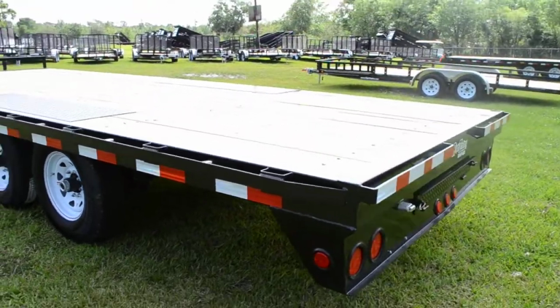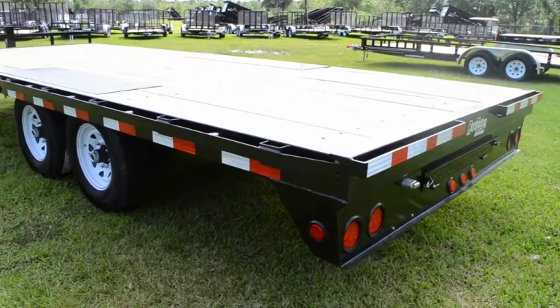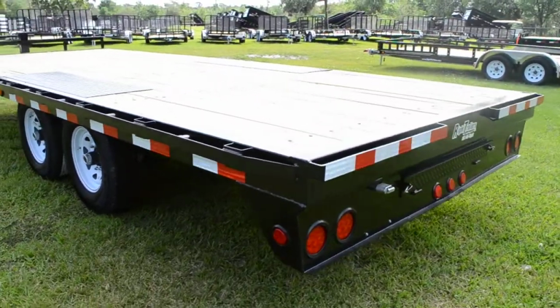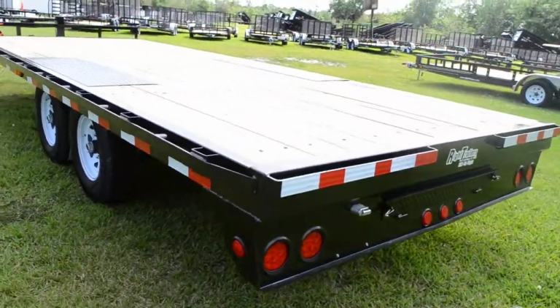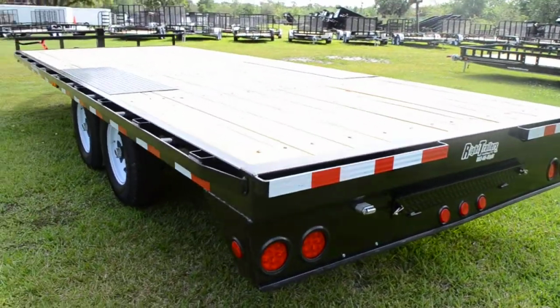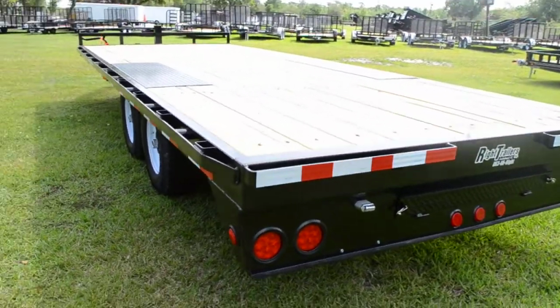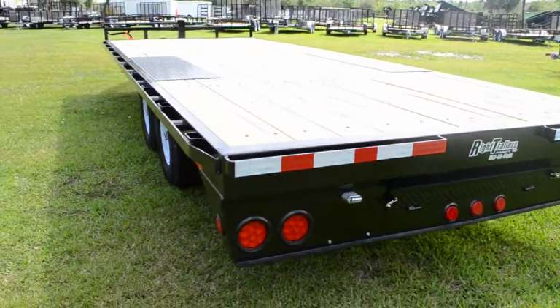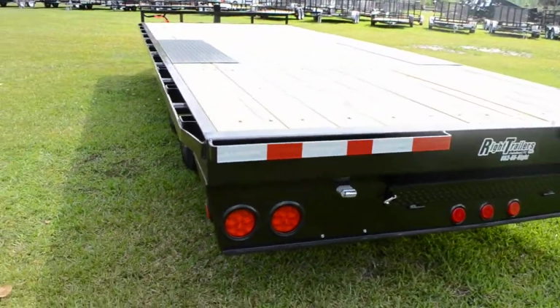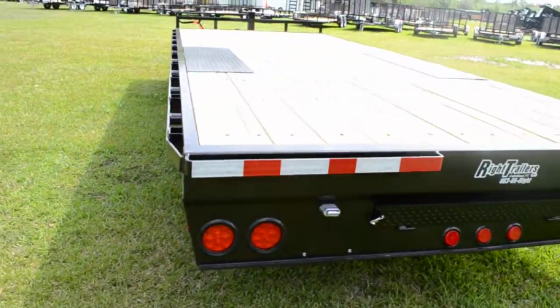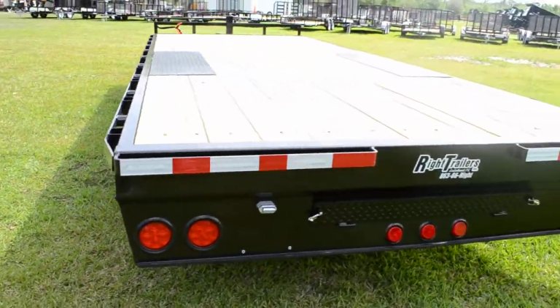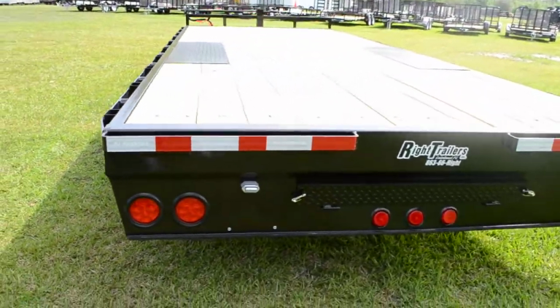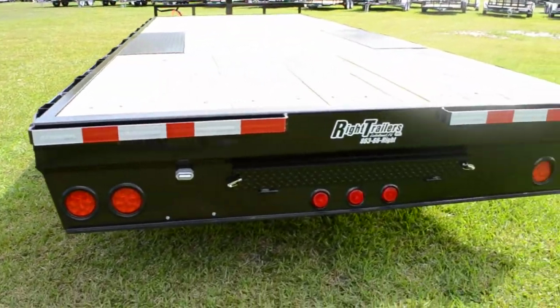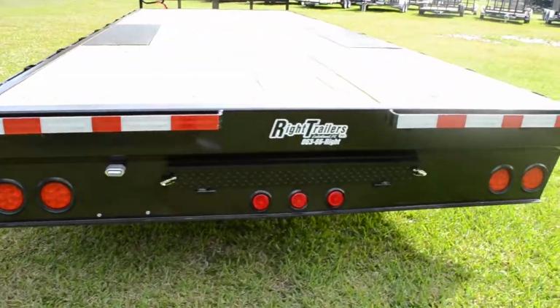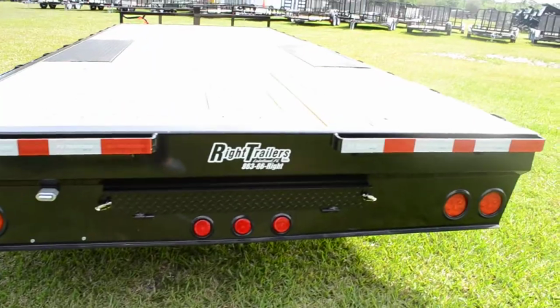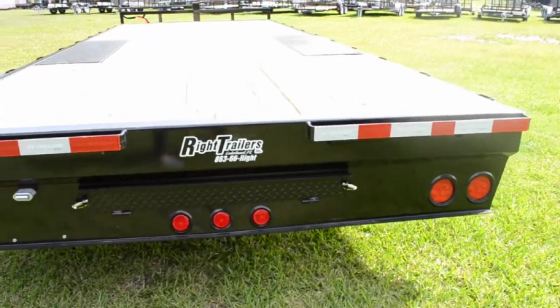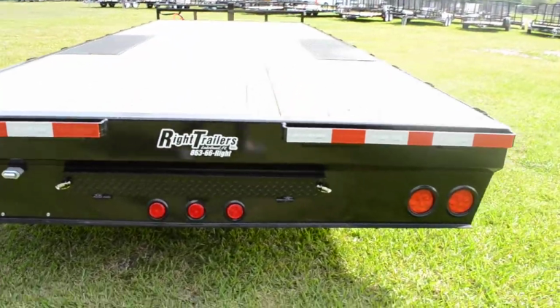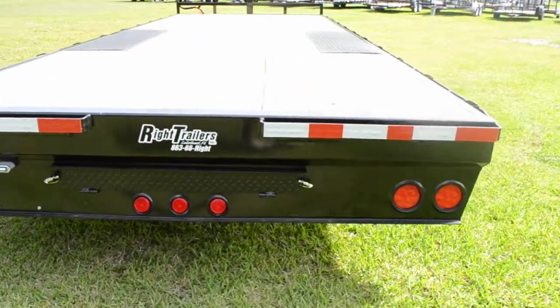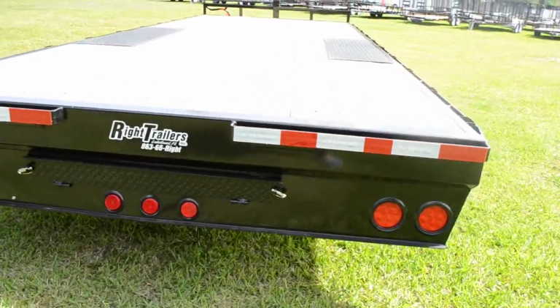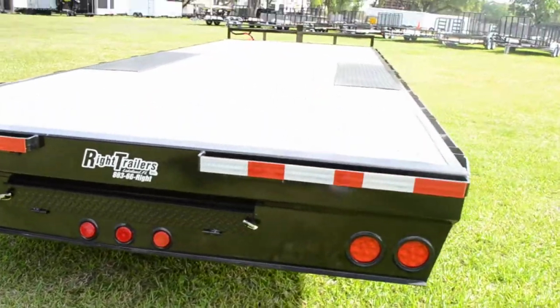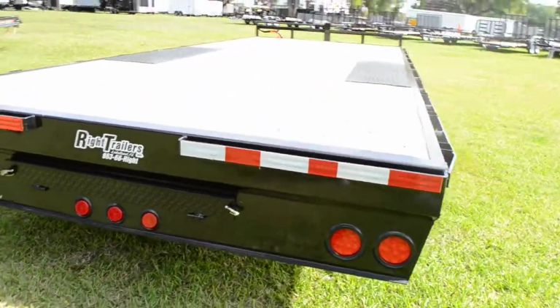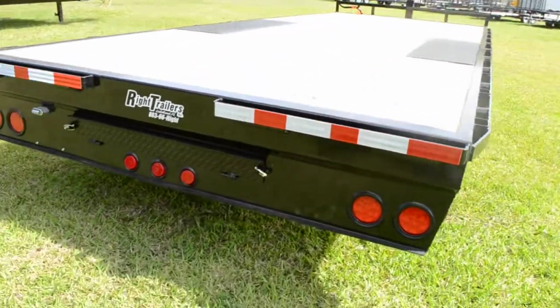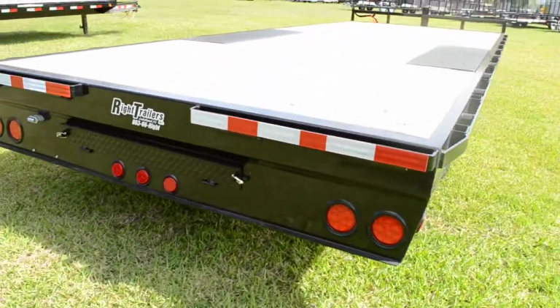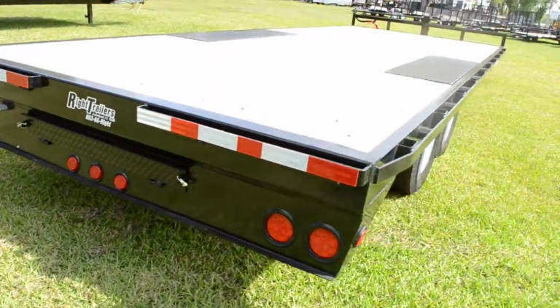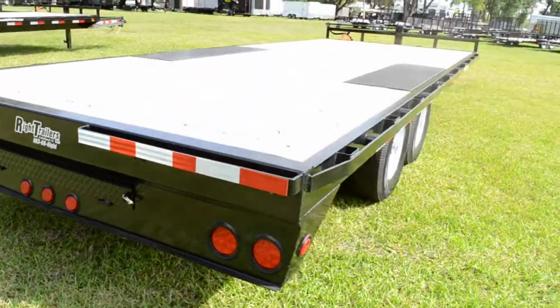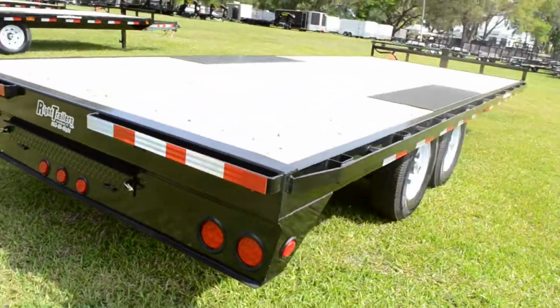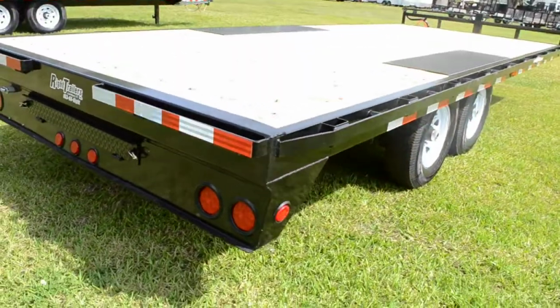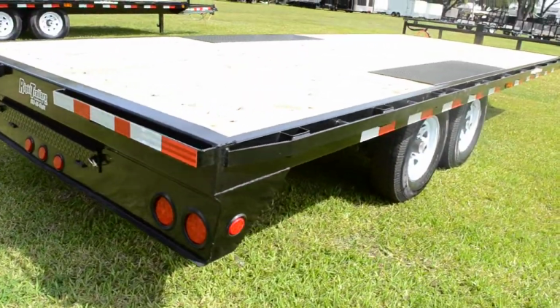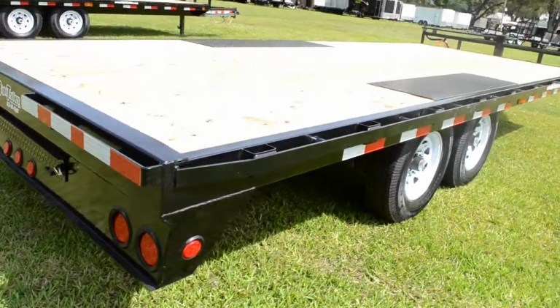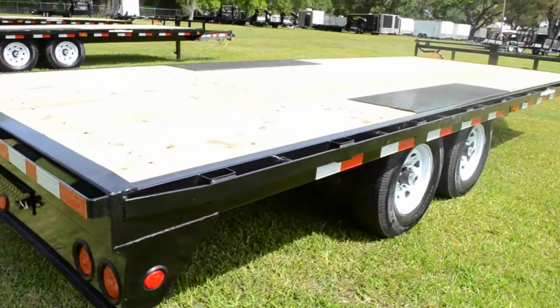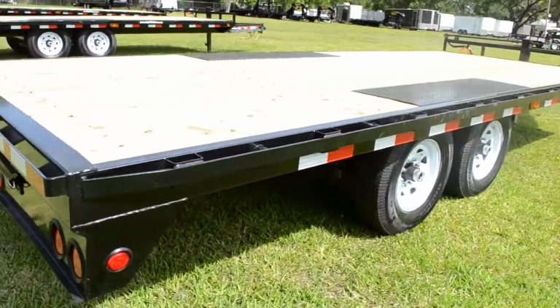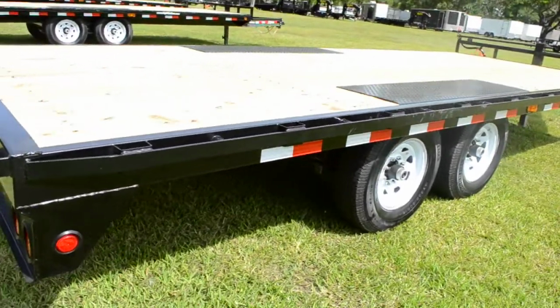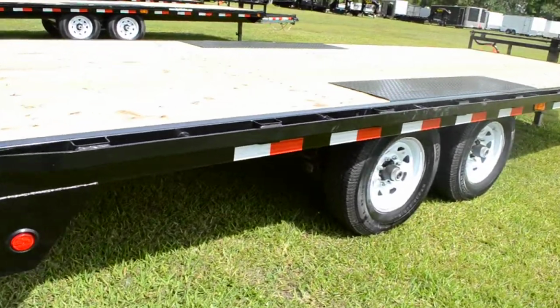16-inch tires and wheels, all DOT approved lighting, and recessed lighting.